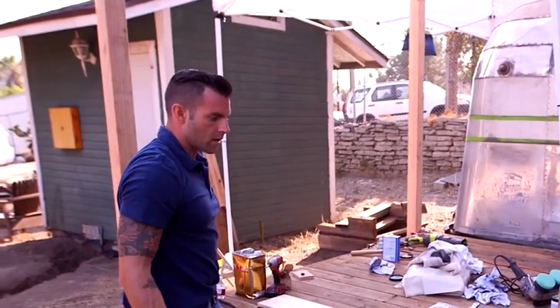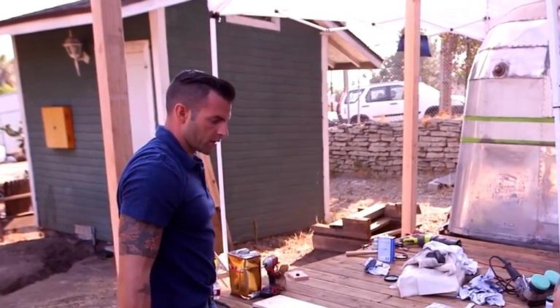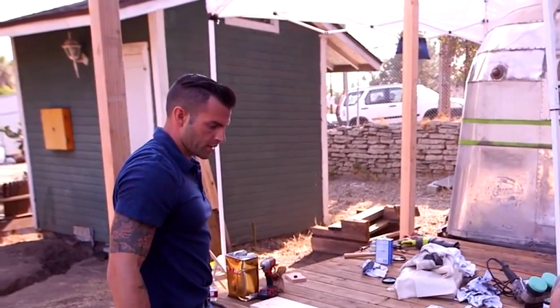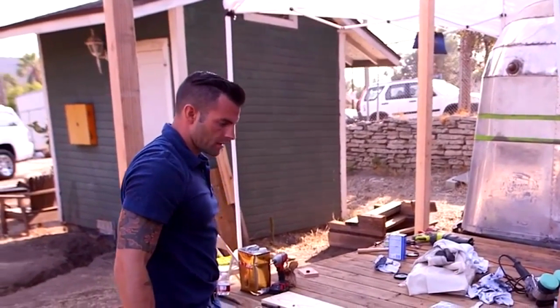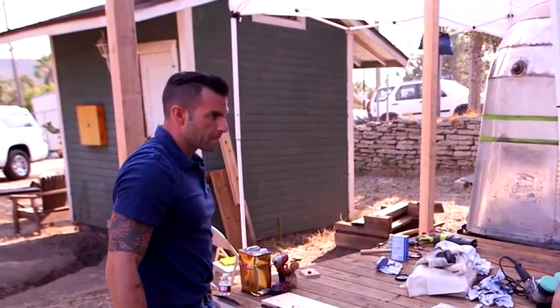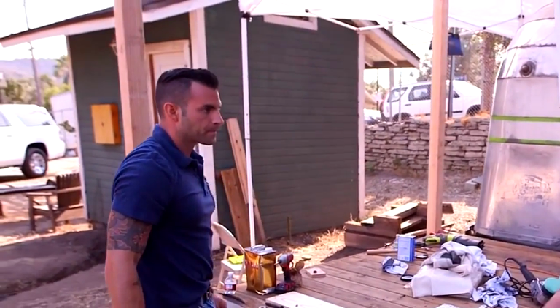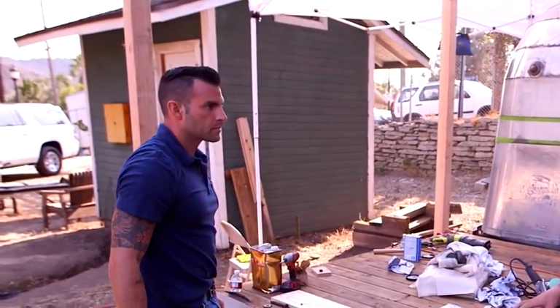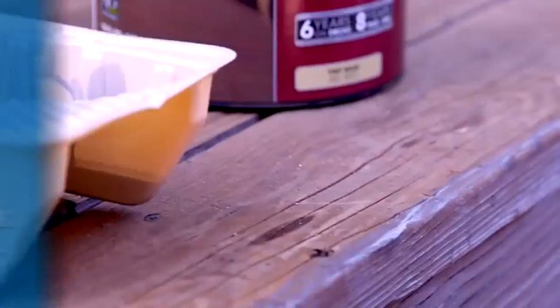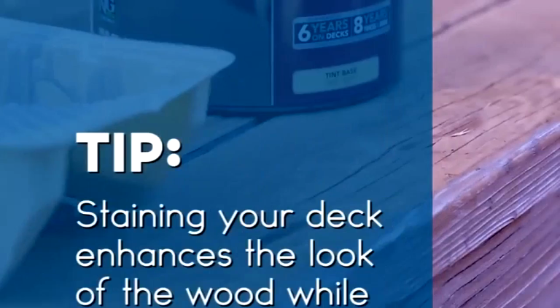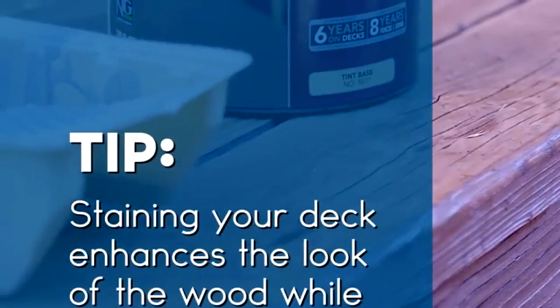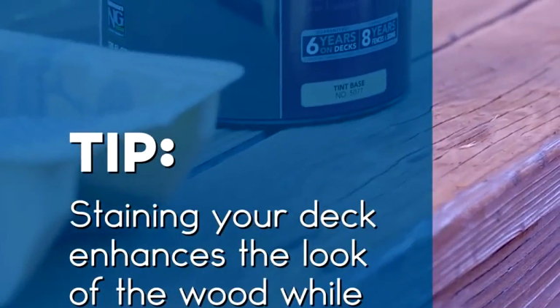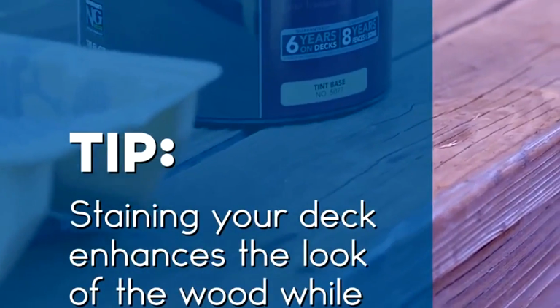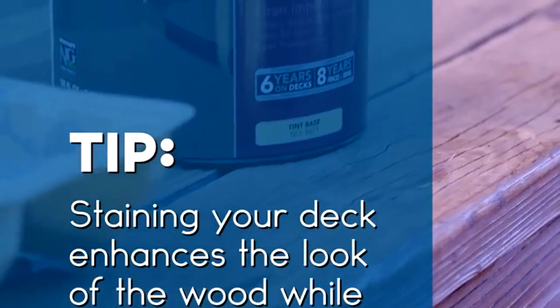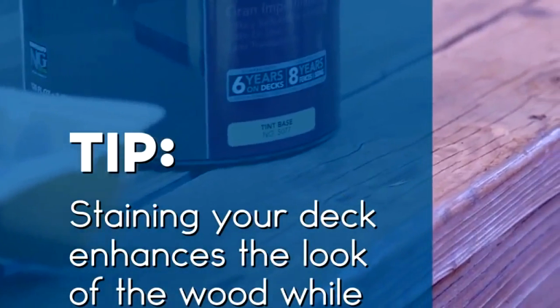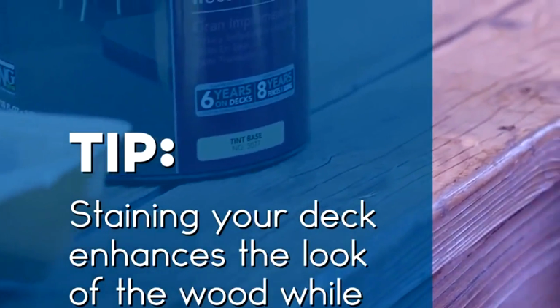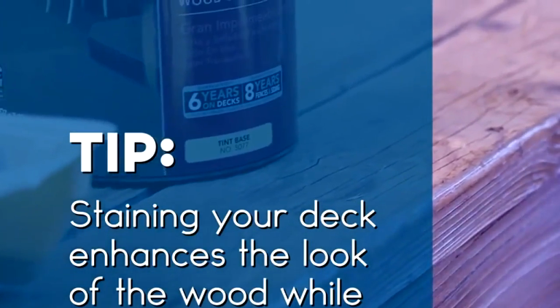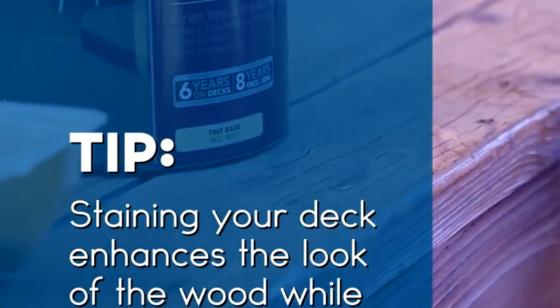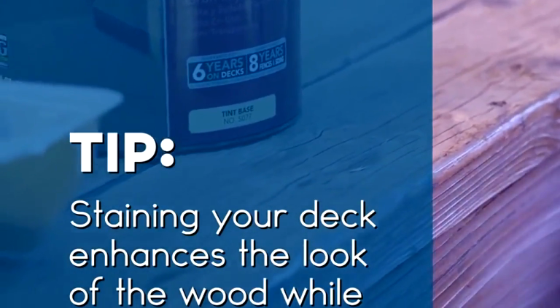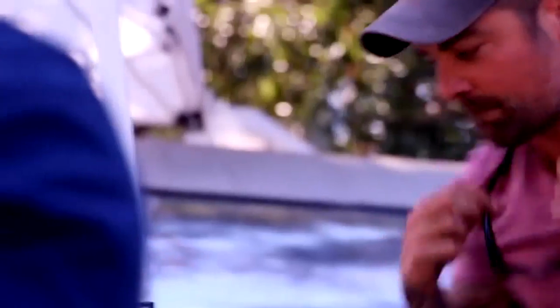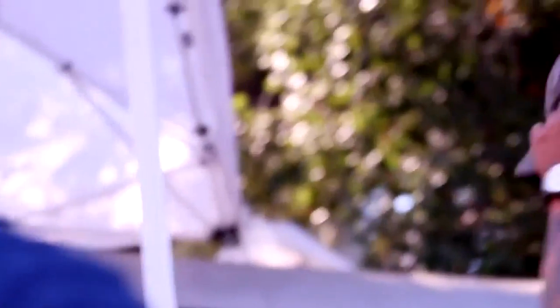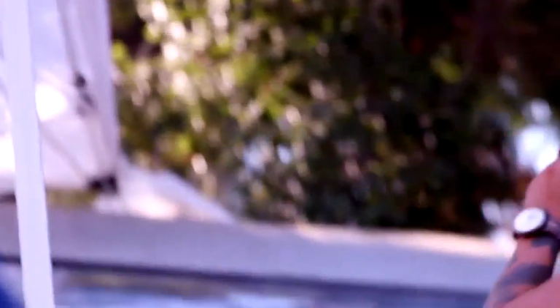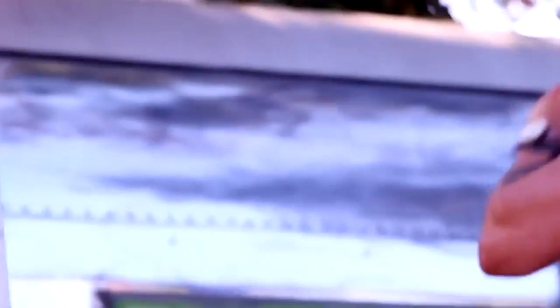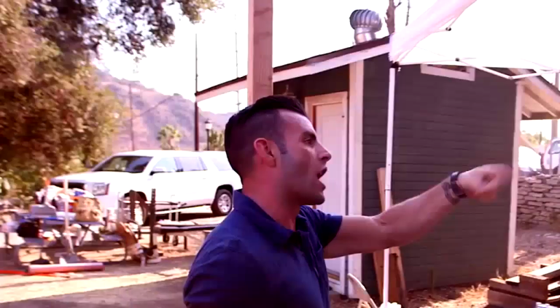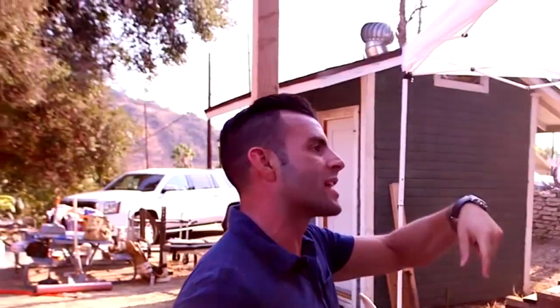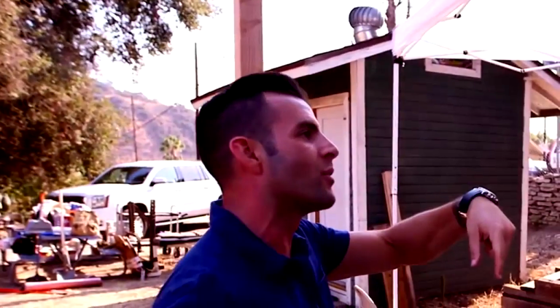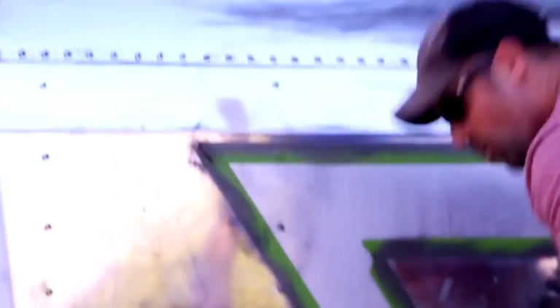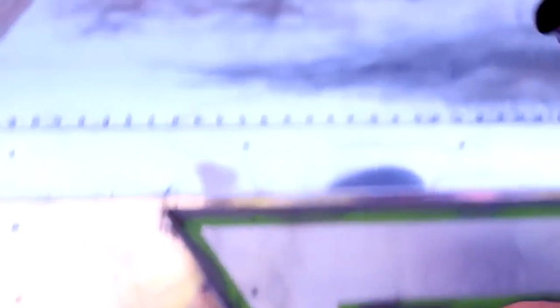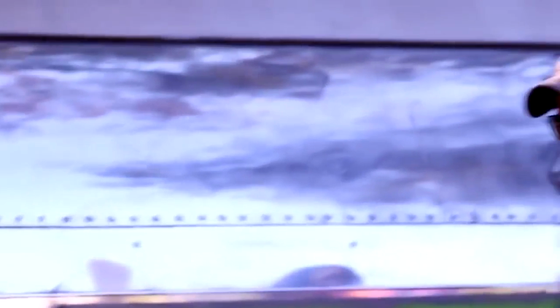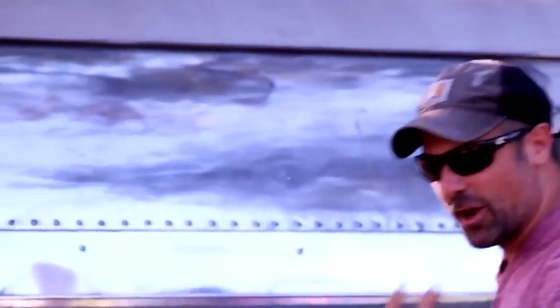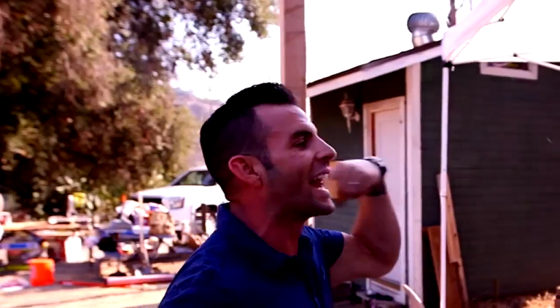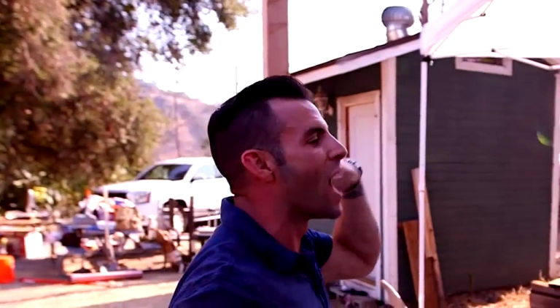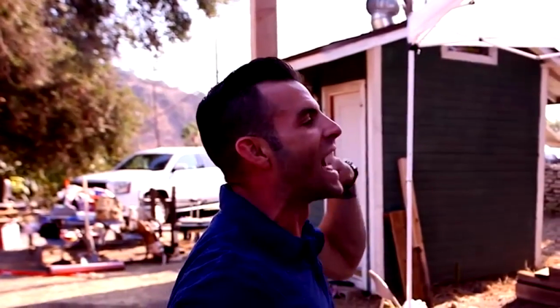You can really start to see the stain now. That looks really good. And the nice thing about the stain too — it's so long-lasting, she's not going to have to worry about a thing with this. Exactly. Keep on going.